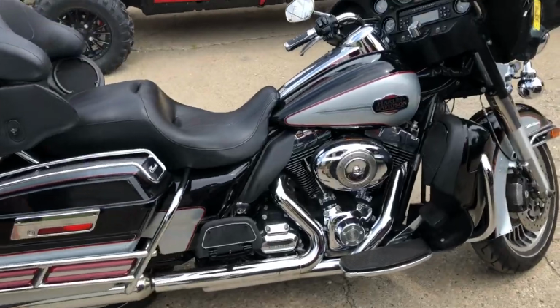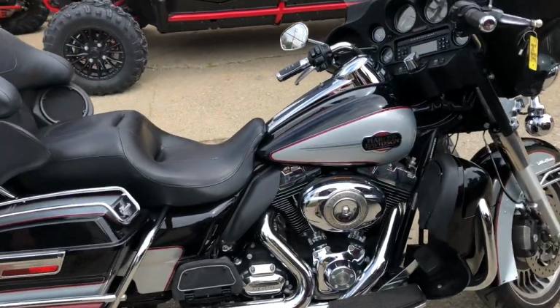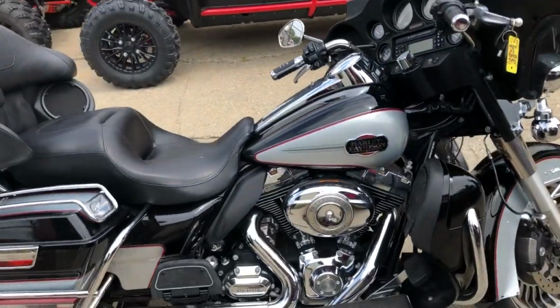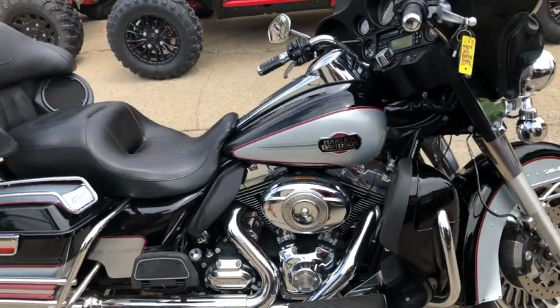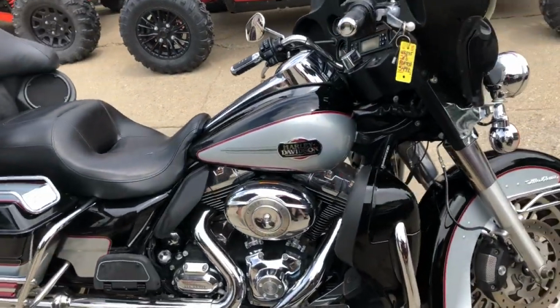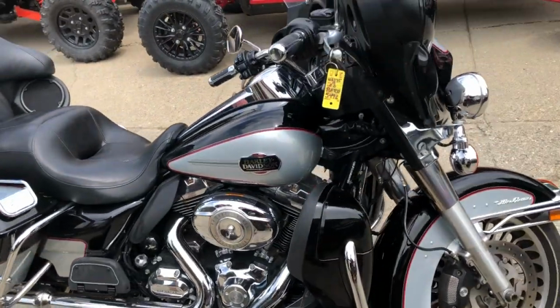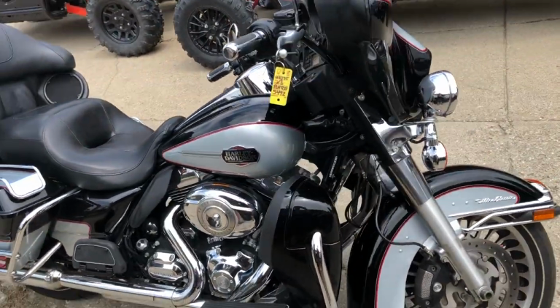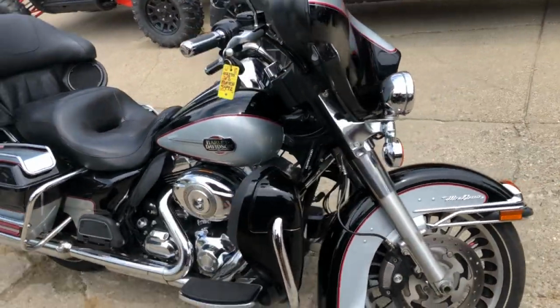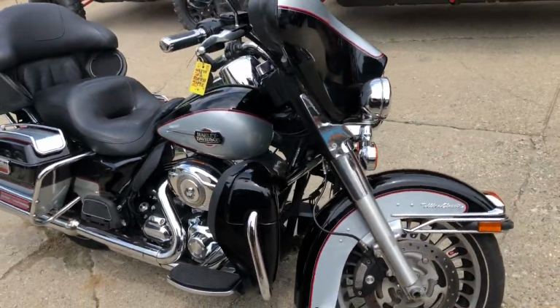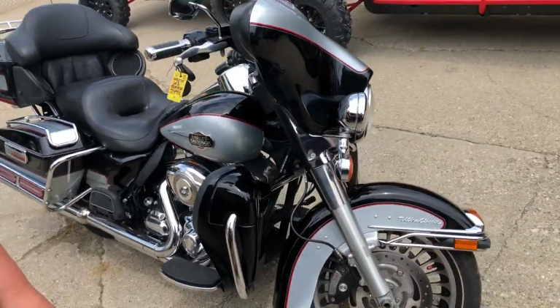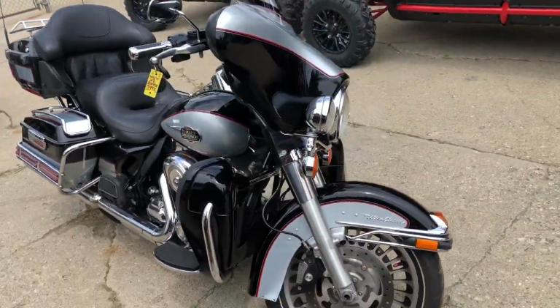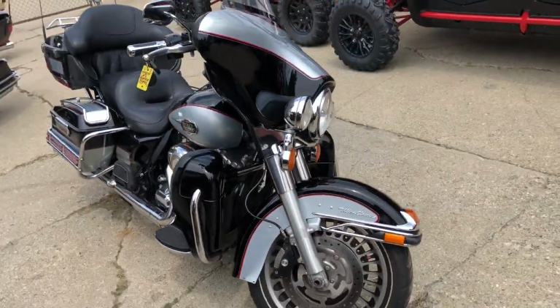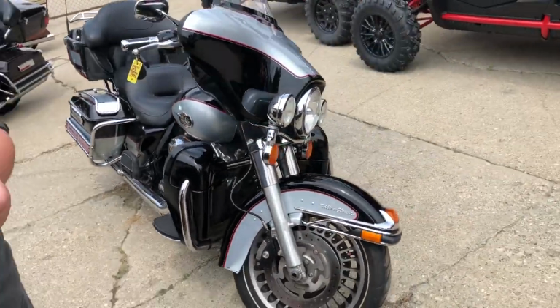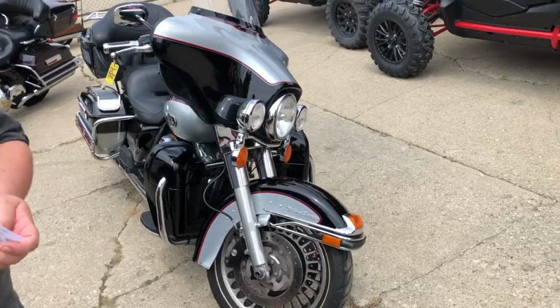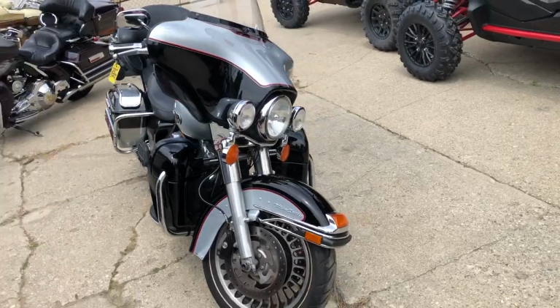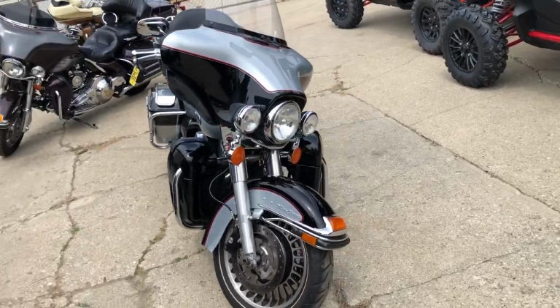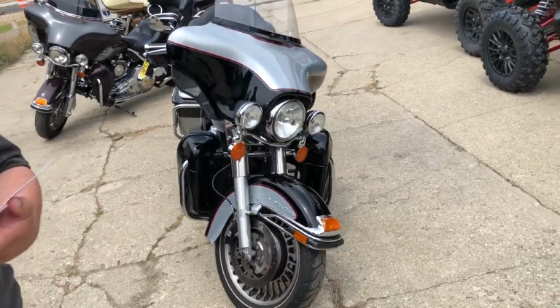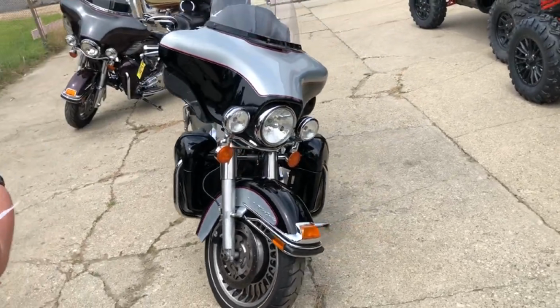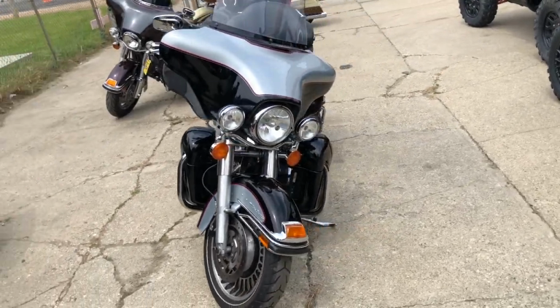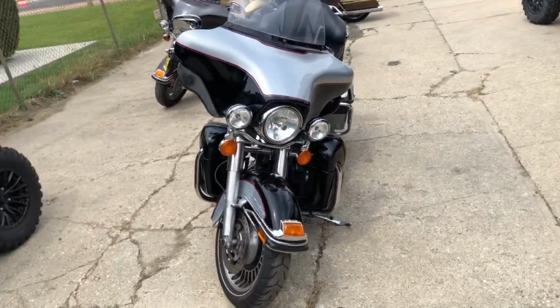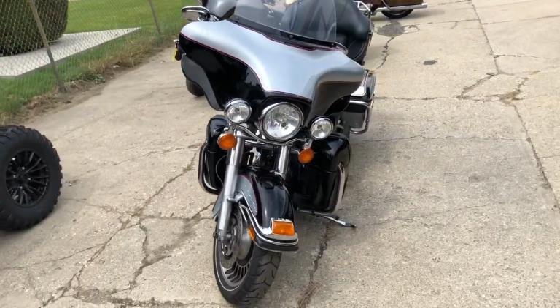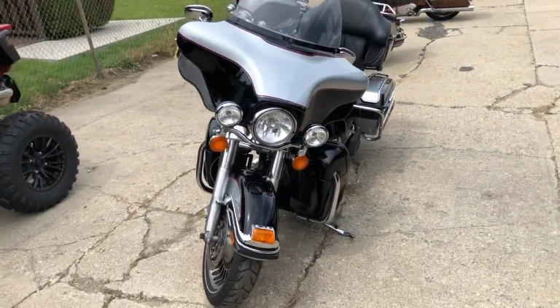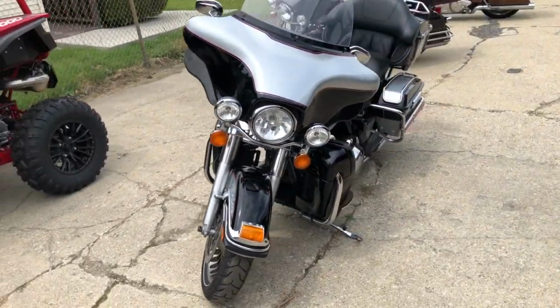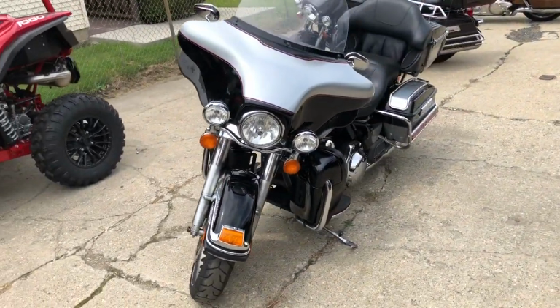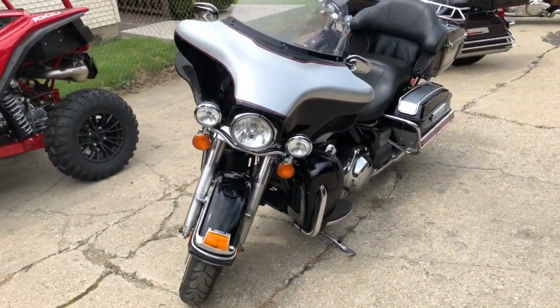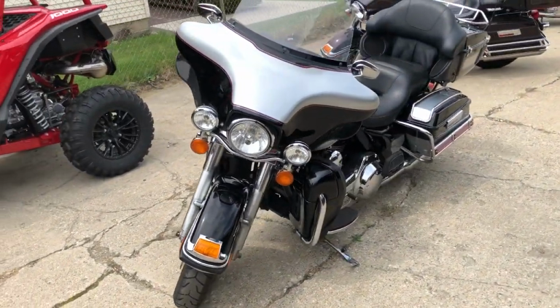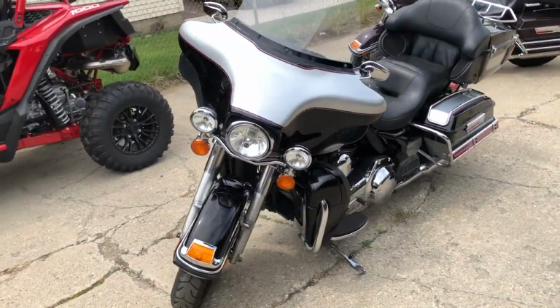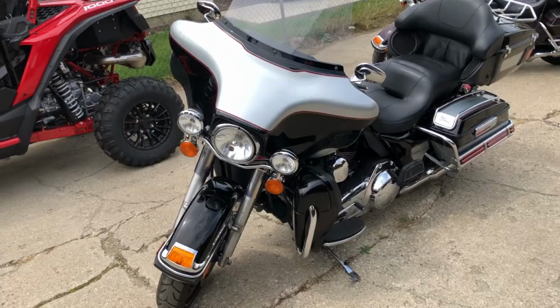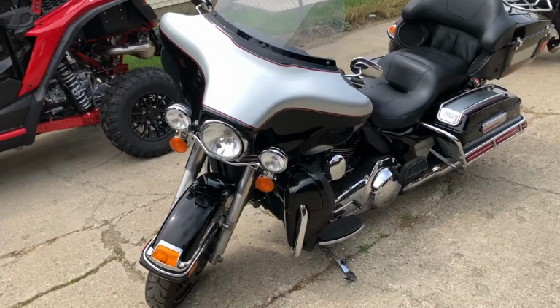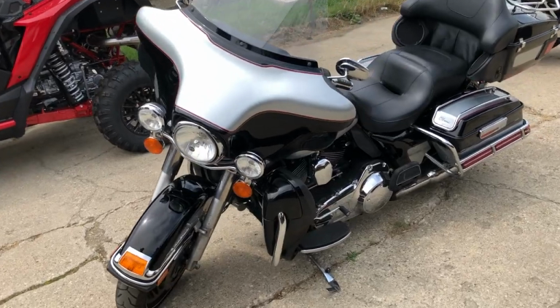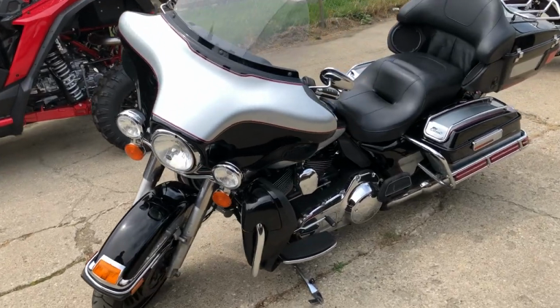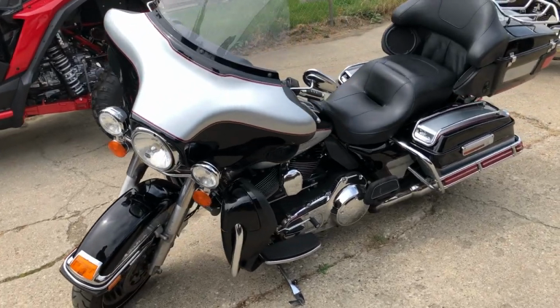It's in that two-tone vivid high-gloss black paint and liquid silver — nice clean bike, all stock, no modifications, everything works the way it should. $8,999 guys, give us a call, we'll make it happen: 810-648-9500.